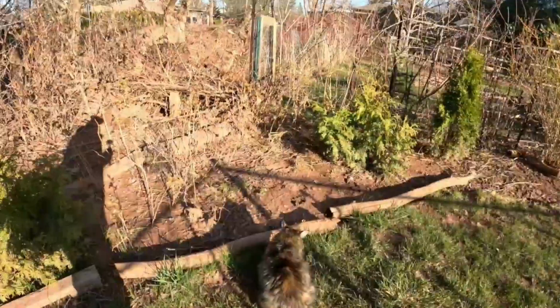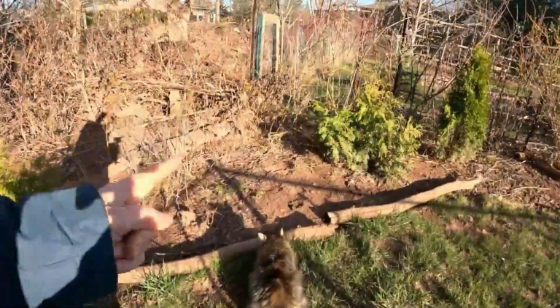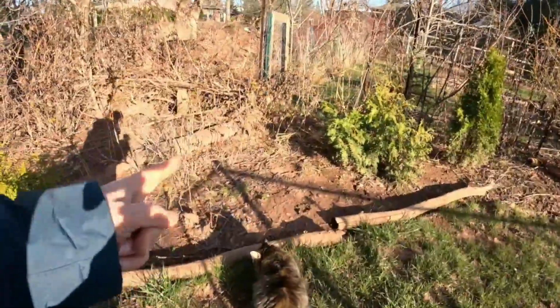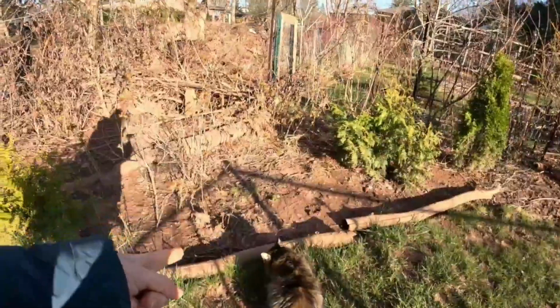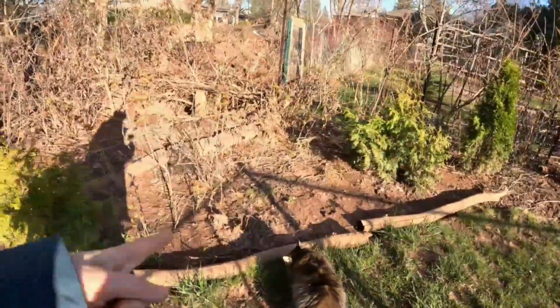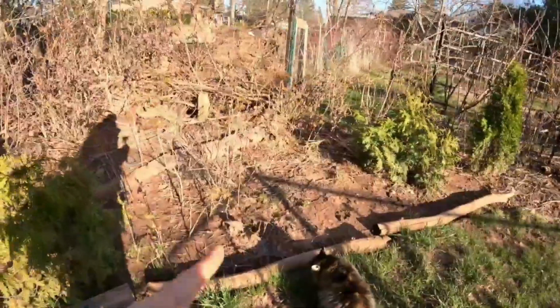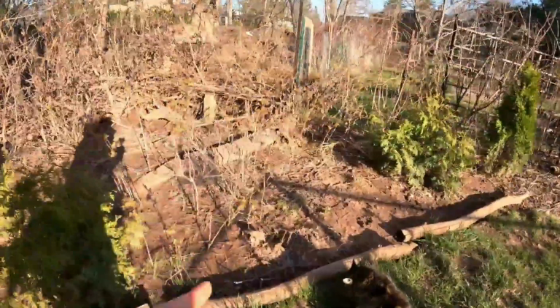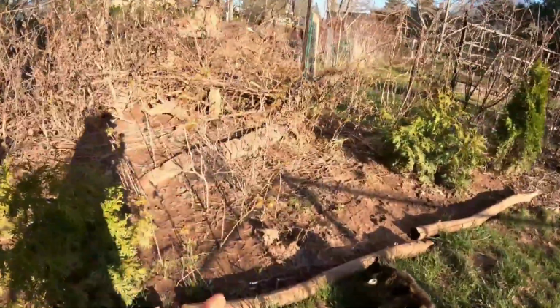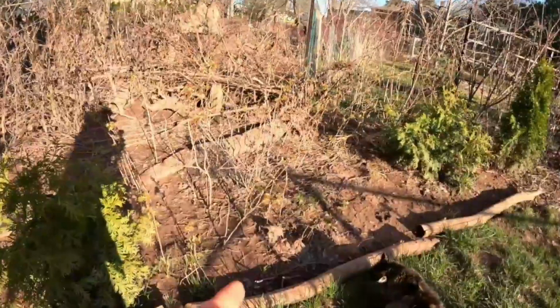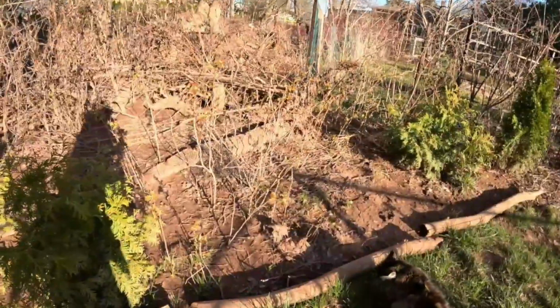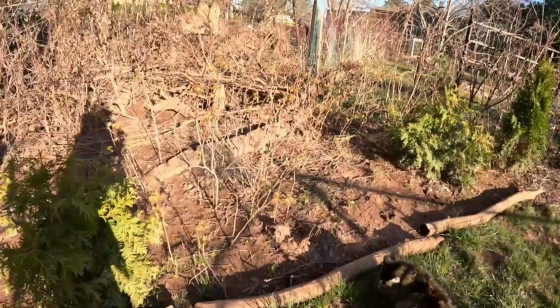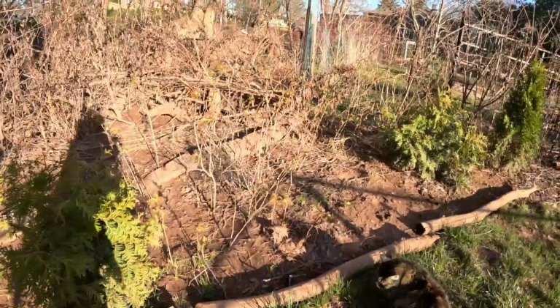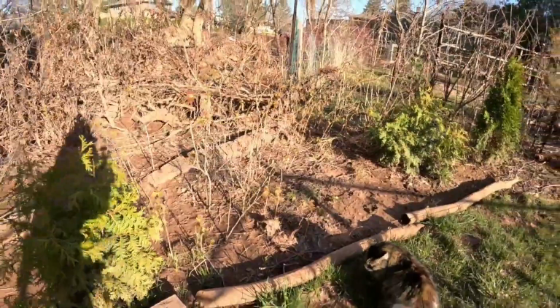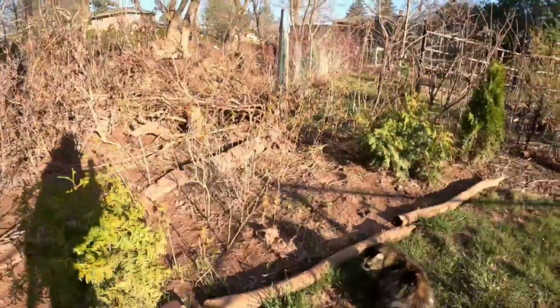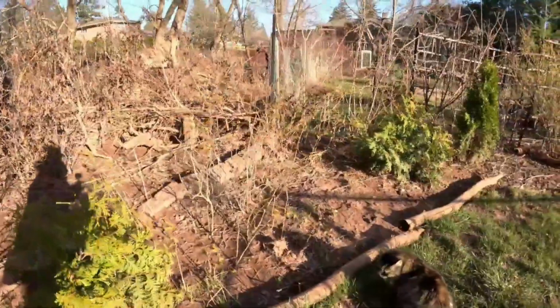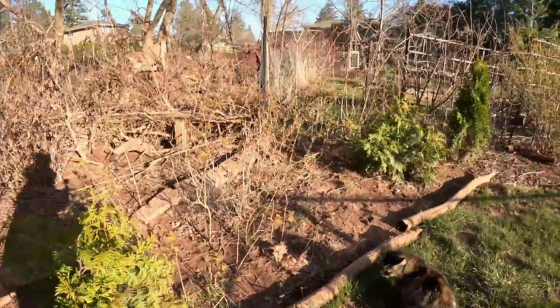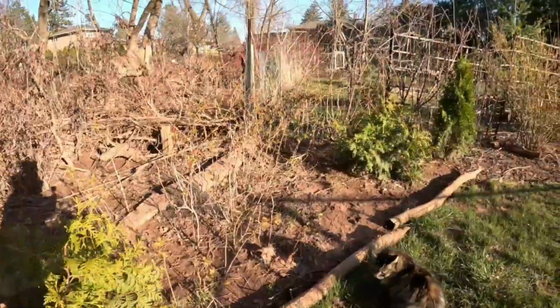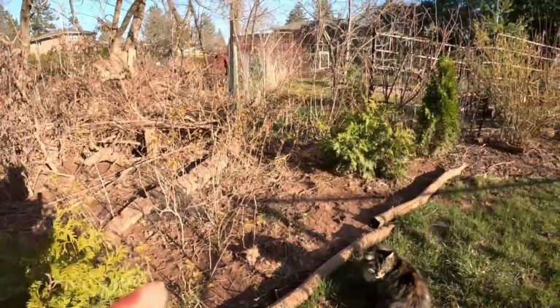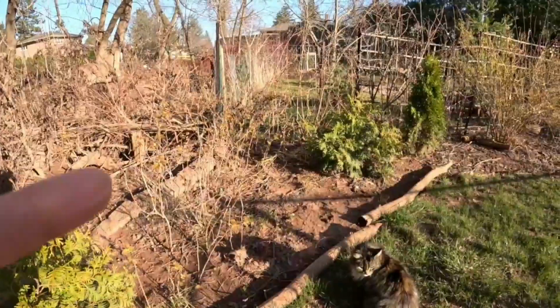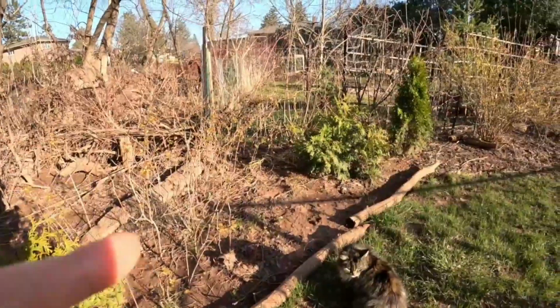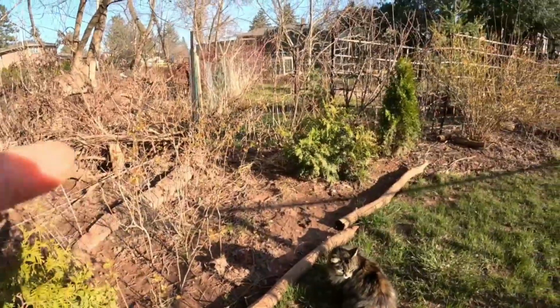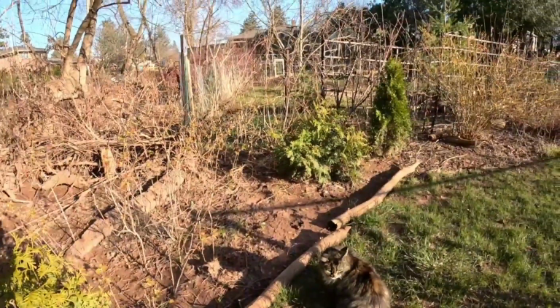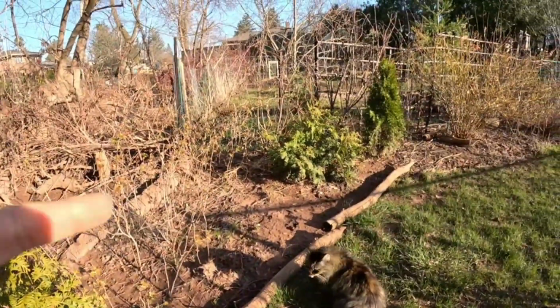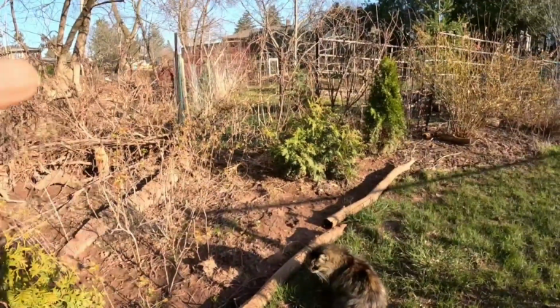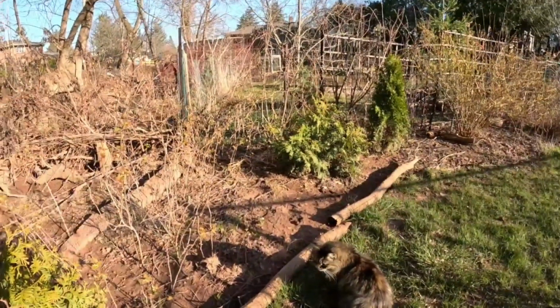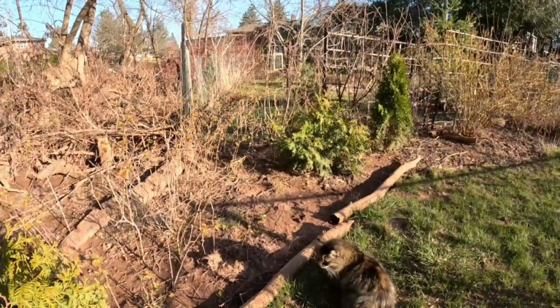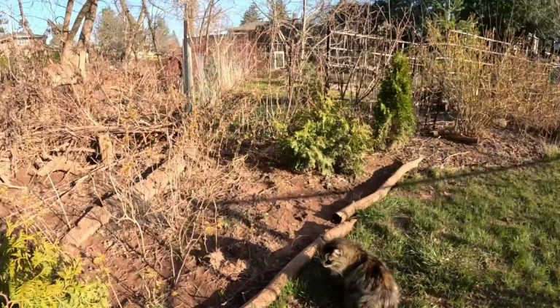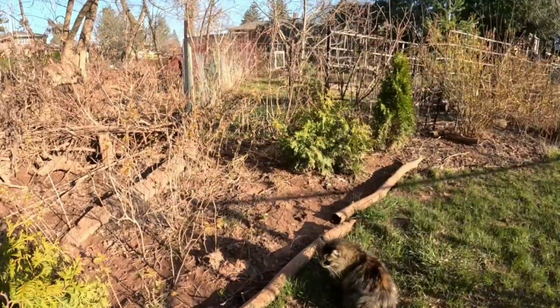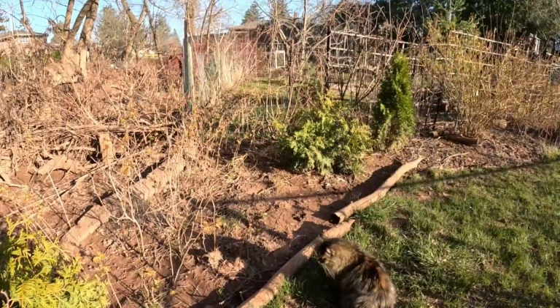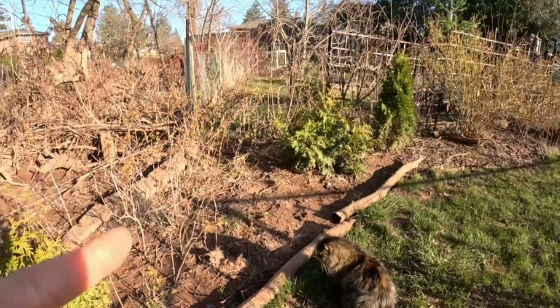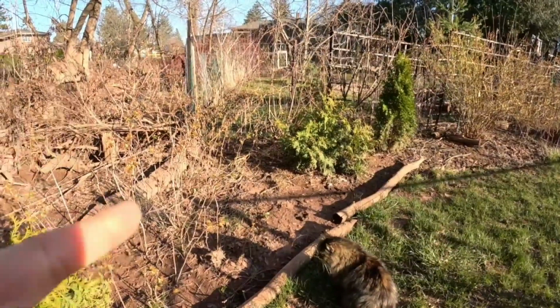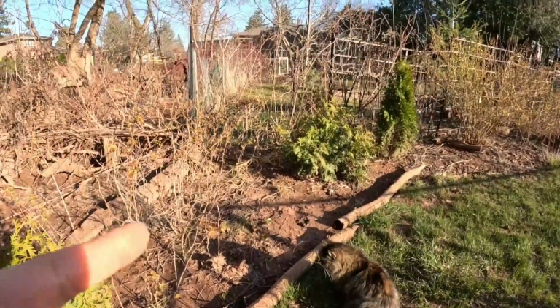Don't get muddy — do not get muddy! Because then she goes and sits on my spot on the couch. You better behave.